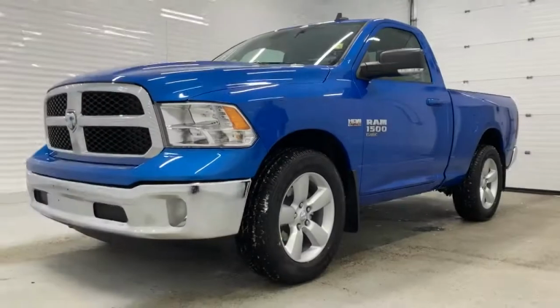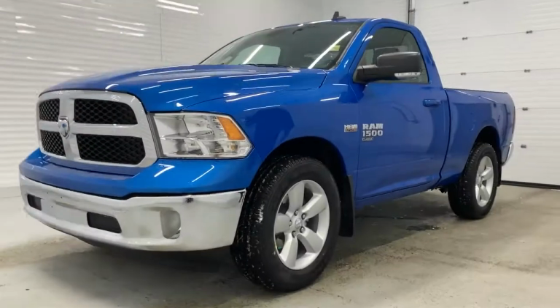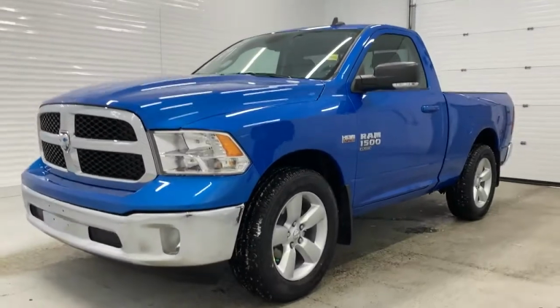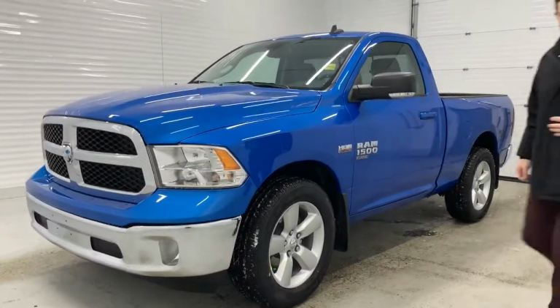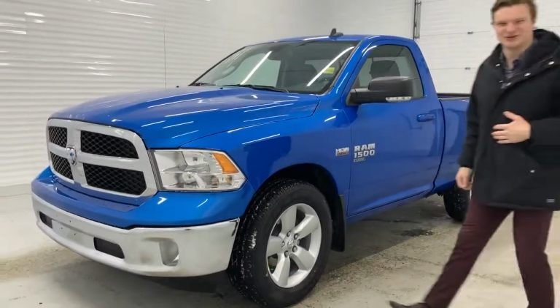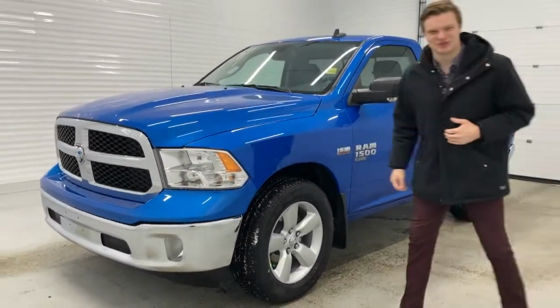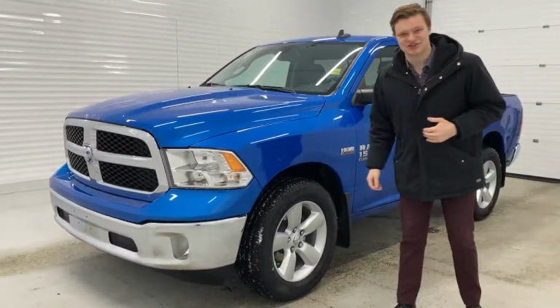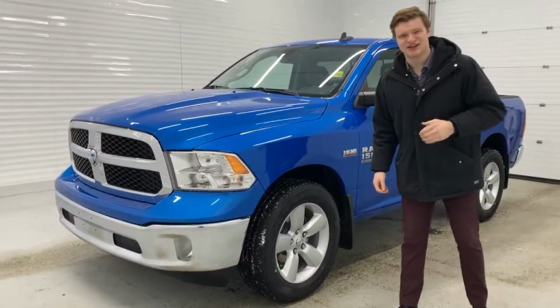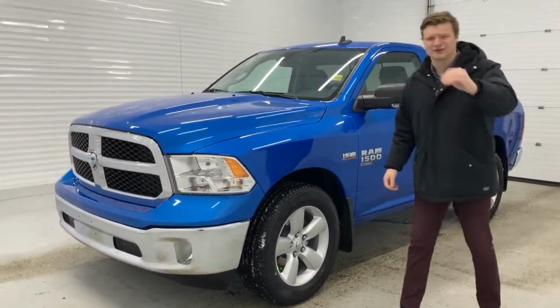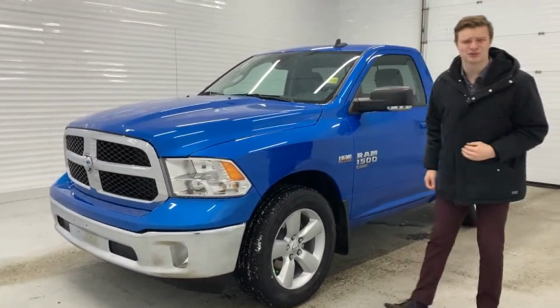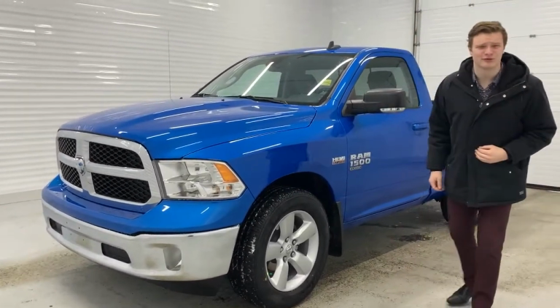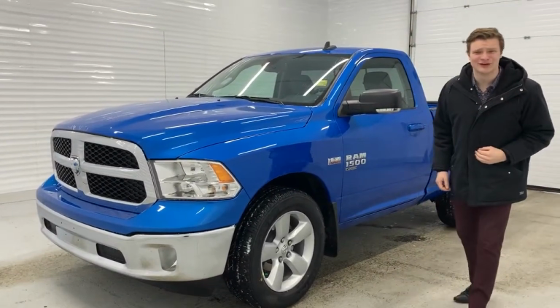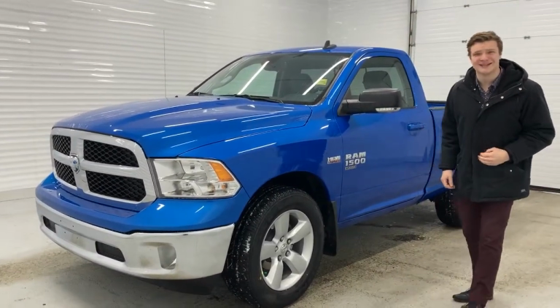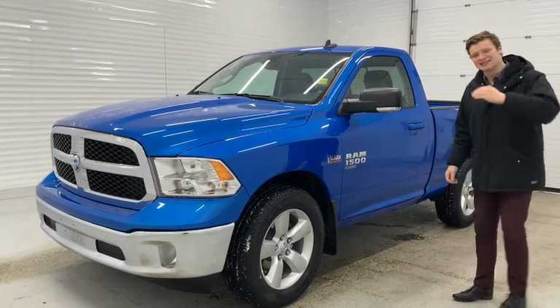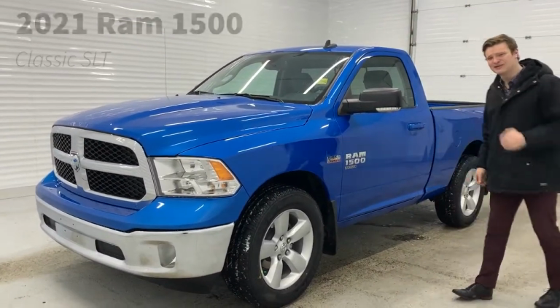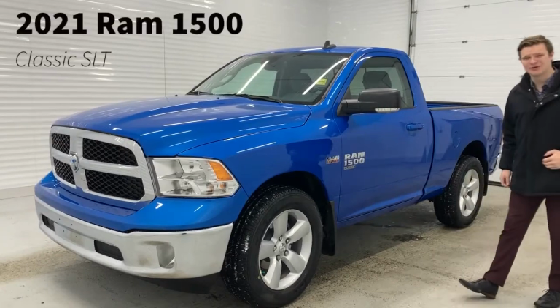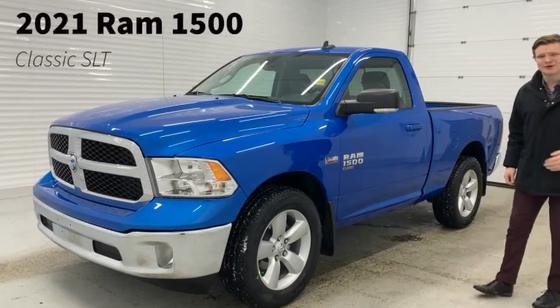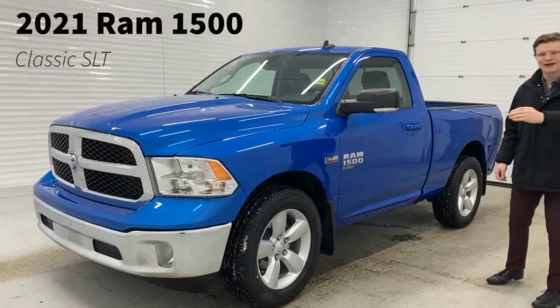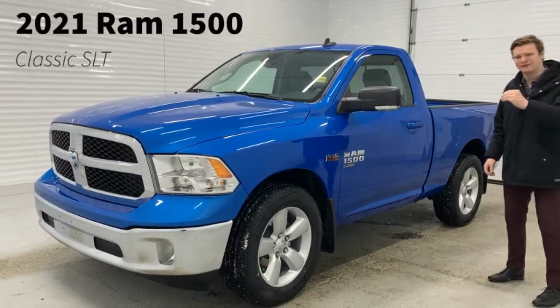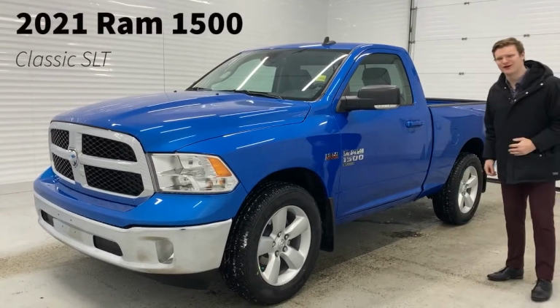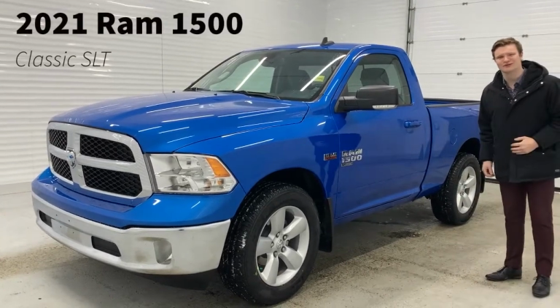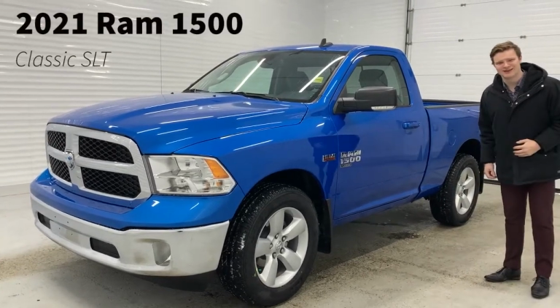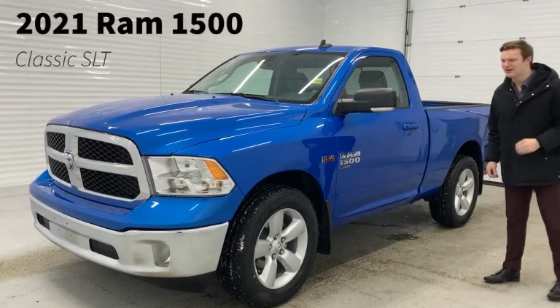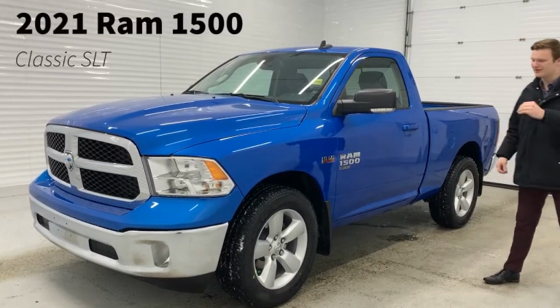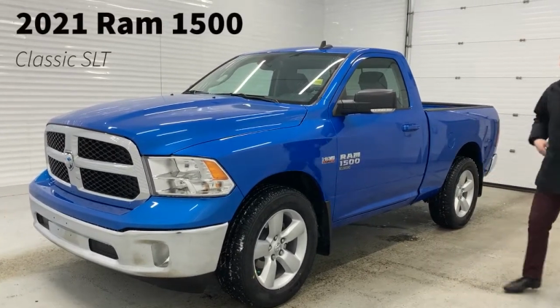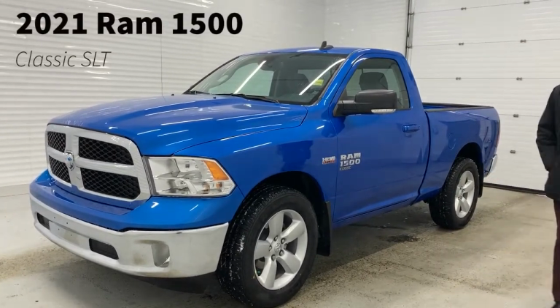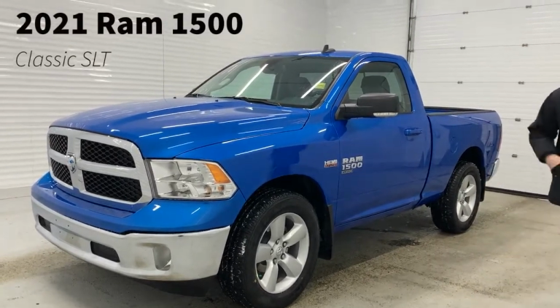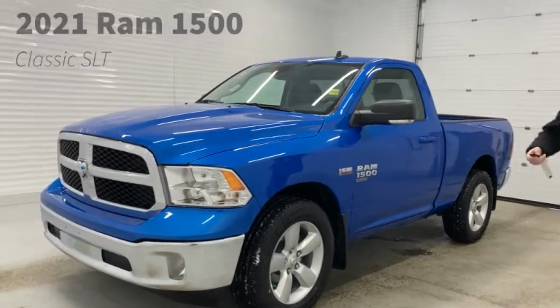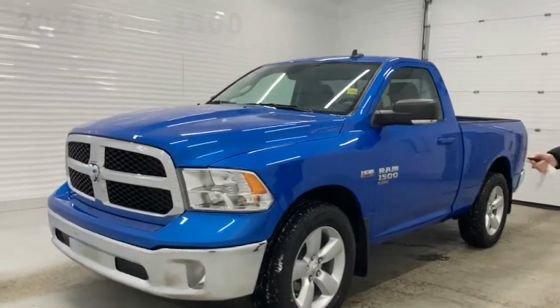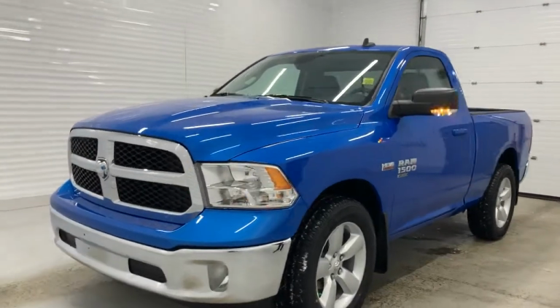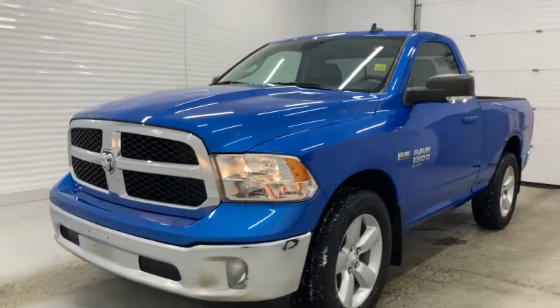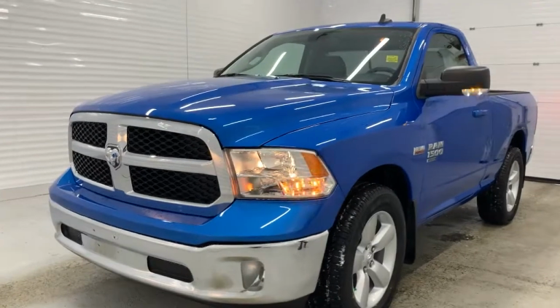Hey guys, I'm Anthony here with Shiver Dogs. Today I've got a really short one for you guys. It's a 2021 Ram 1500 — red cap — and it does come equipped with HID headlights.